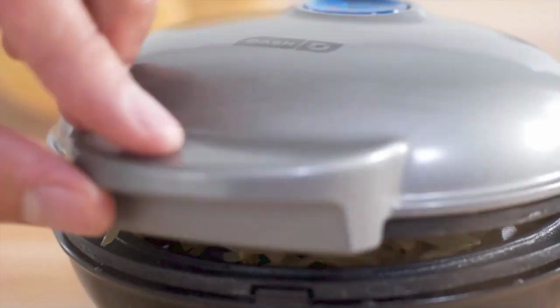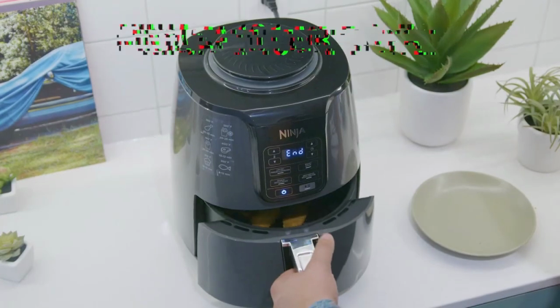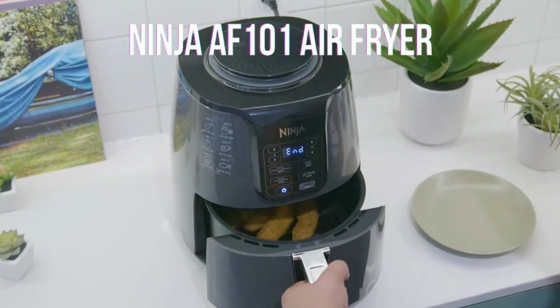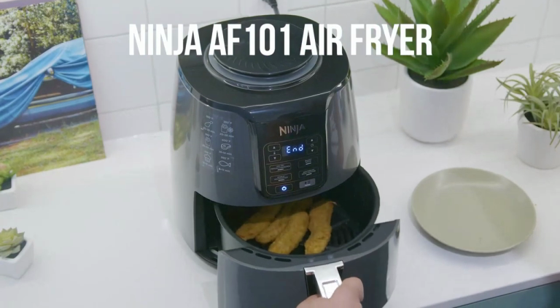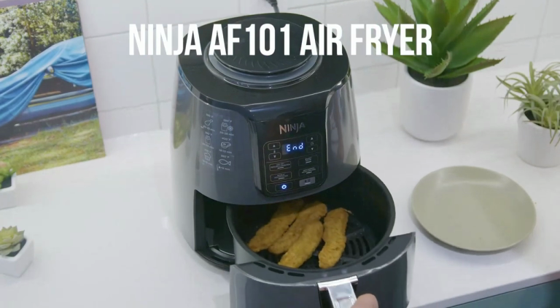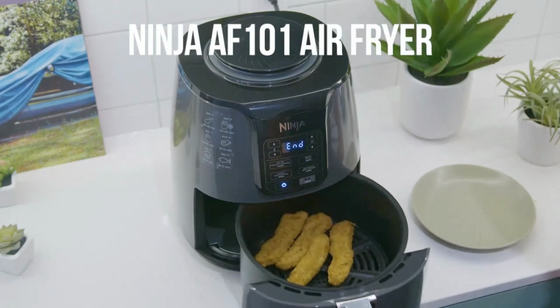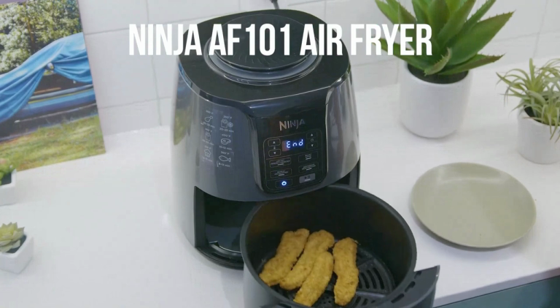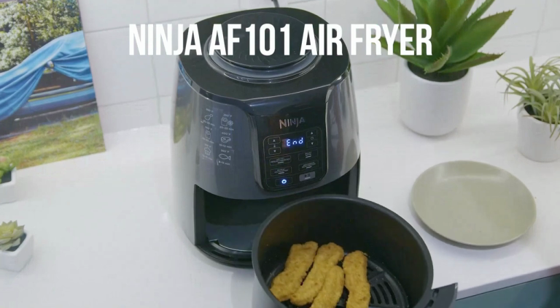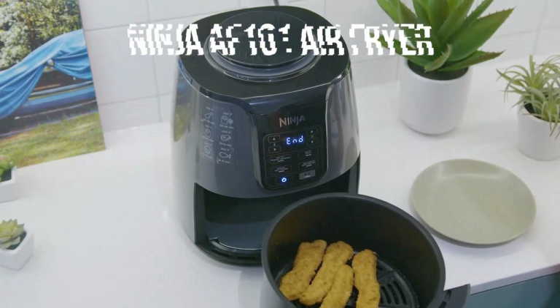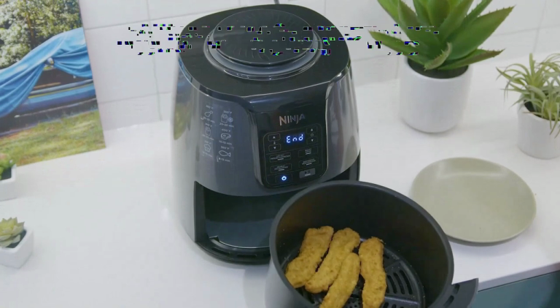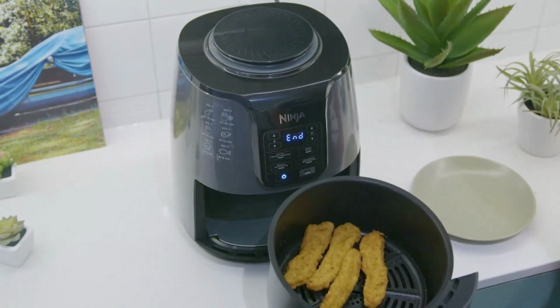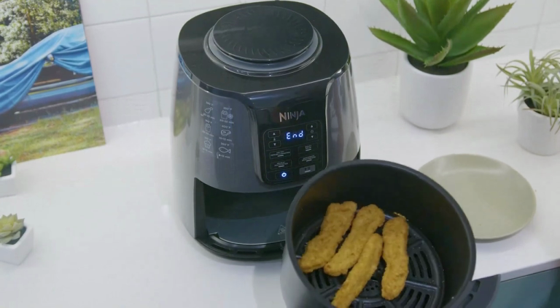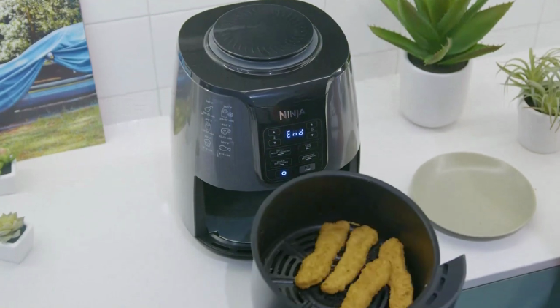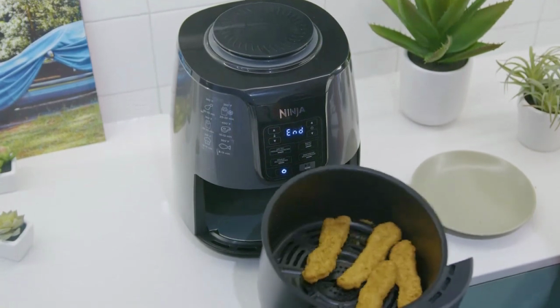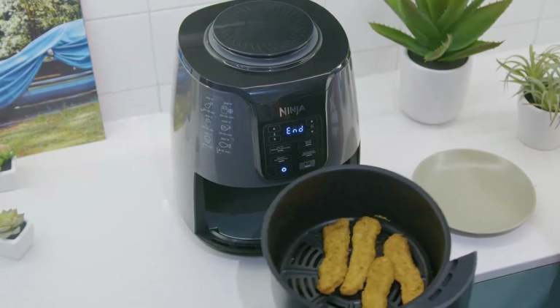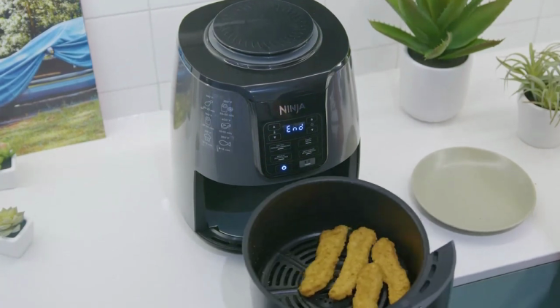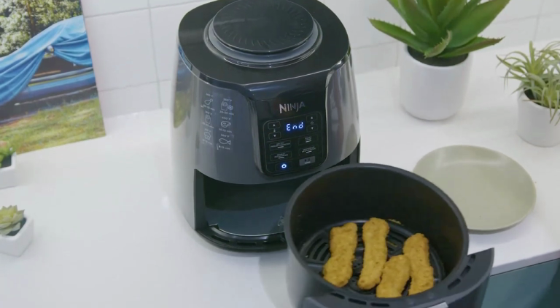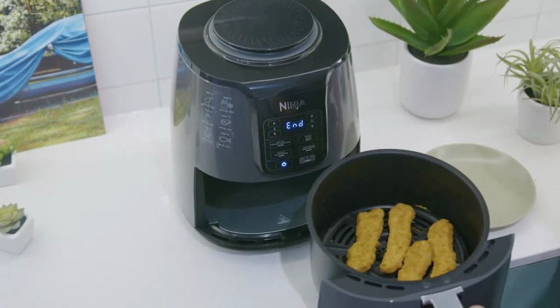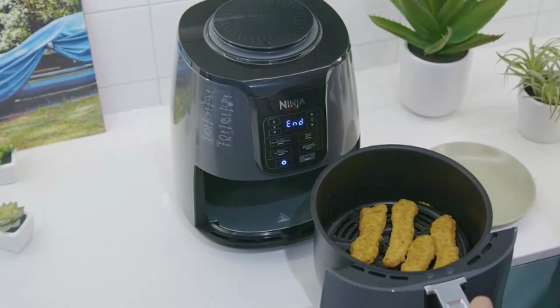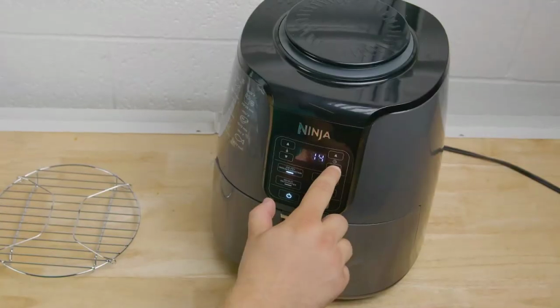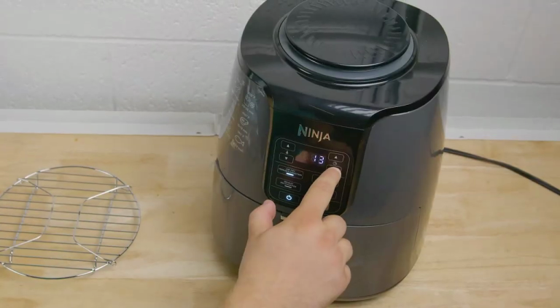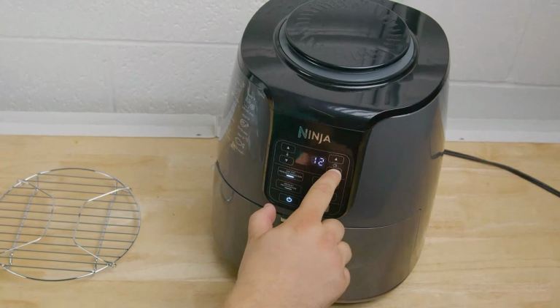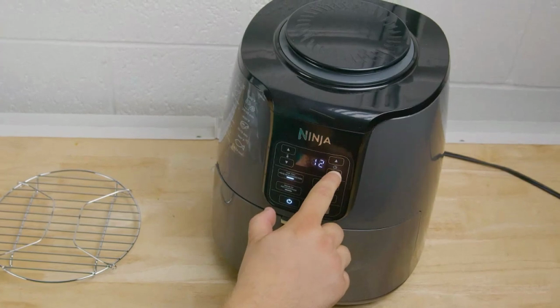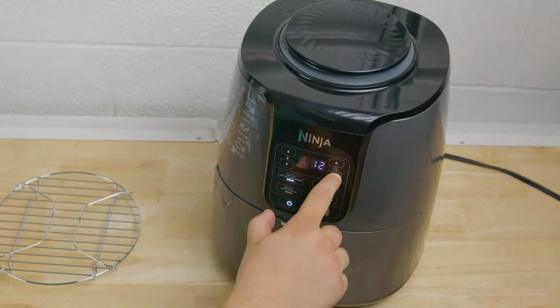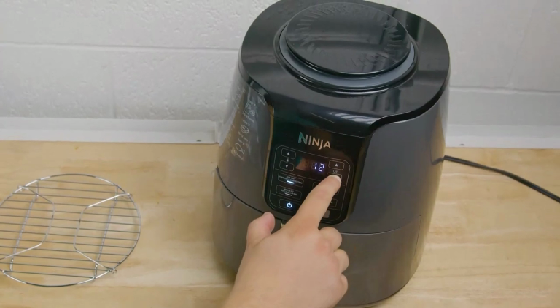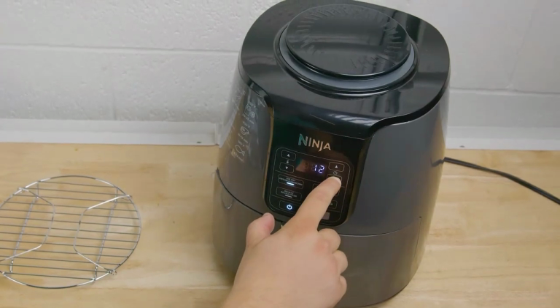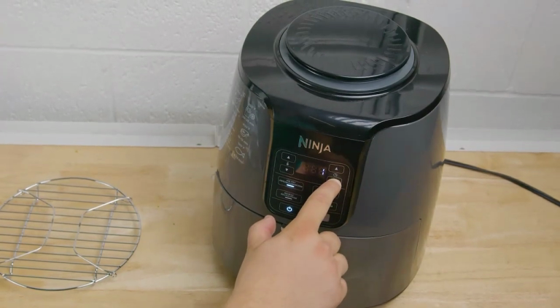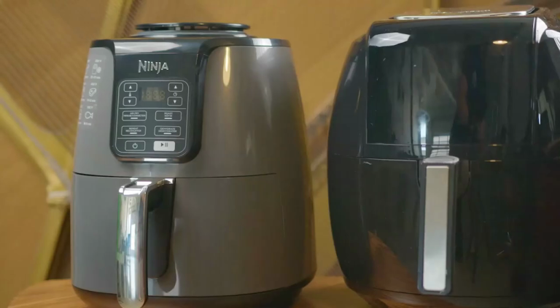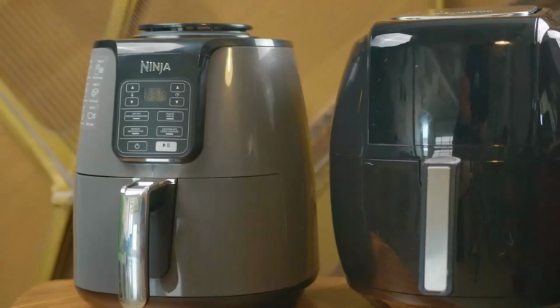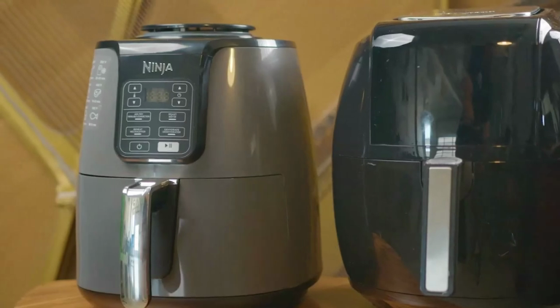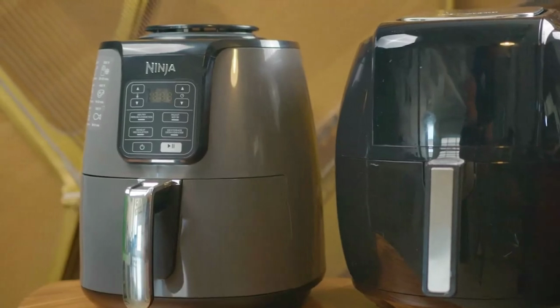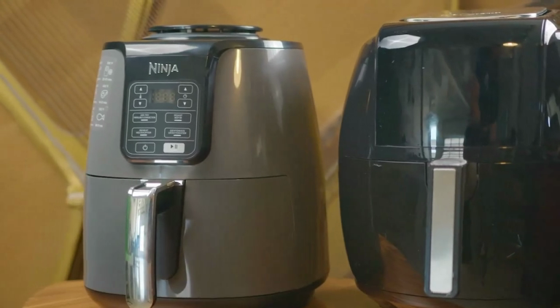Prepare to be amazed by the Ninja AF101 Air Fryer, a multitasking wonder that revolutionizes the way you cook. From crispy fries to succulent roasts, this air fryer does it all.